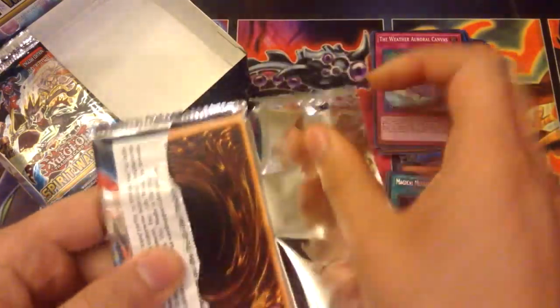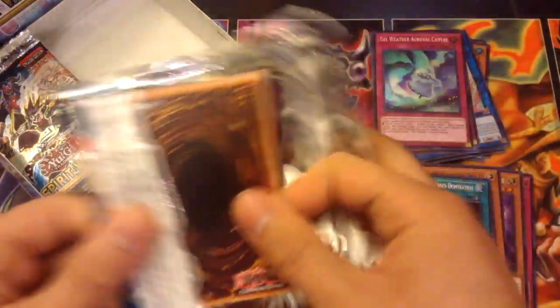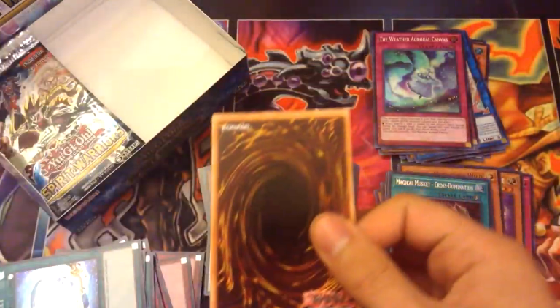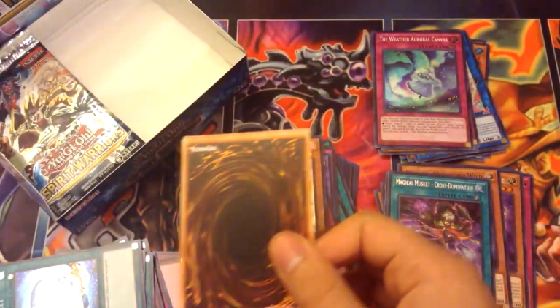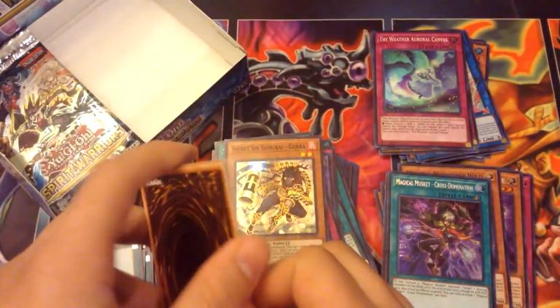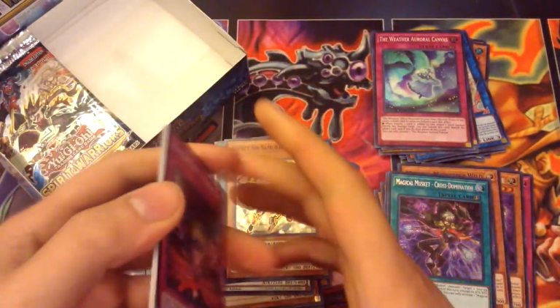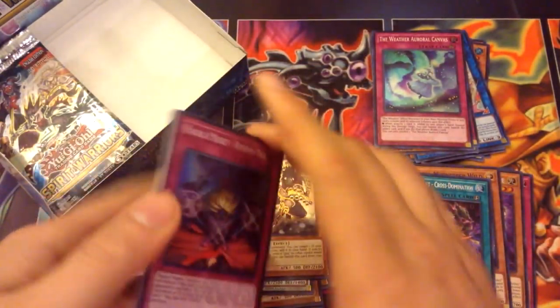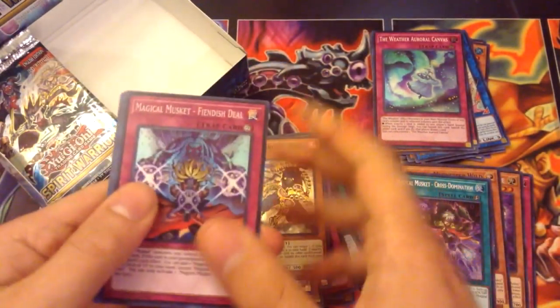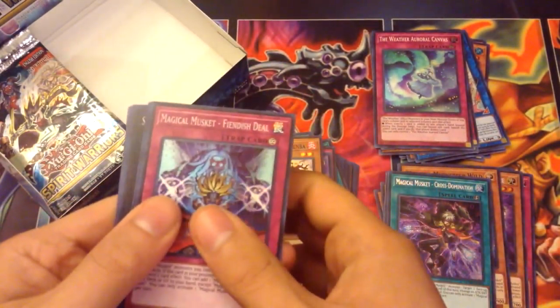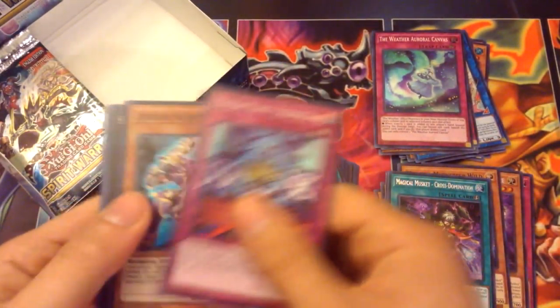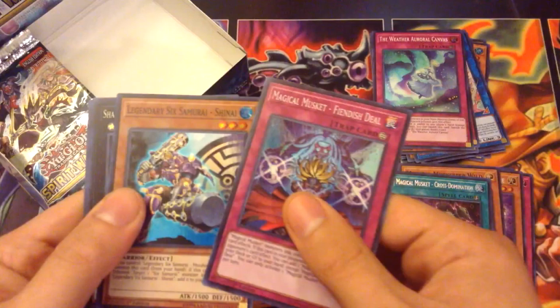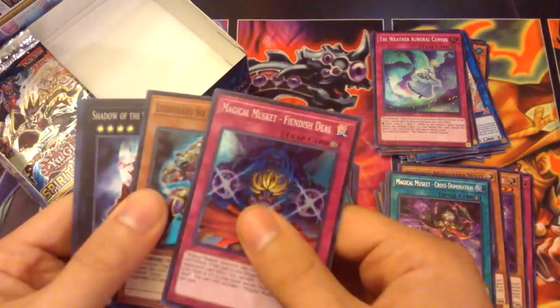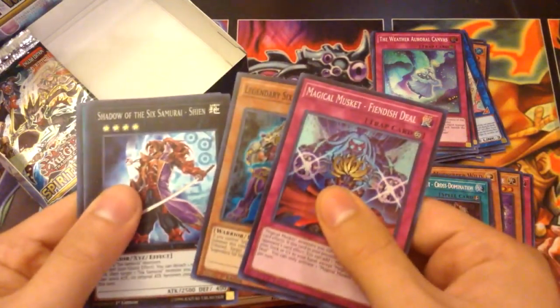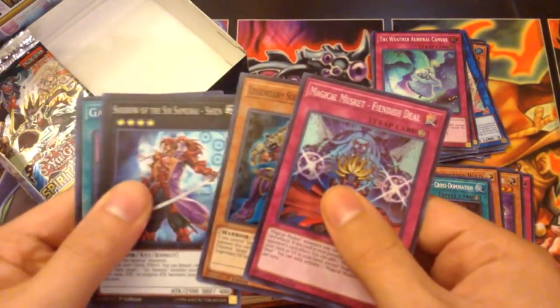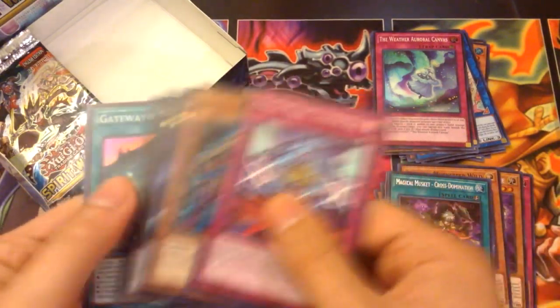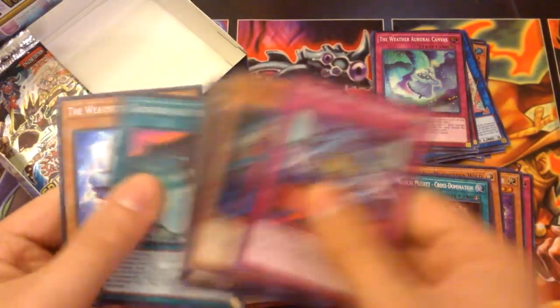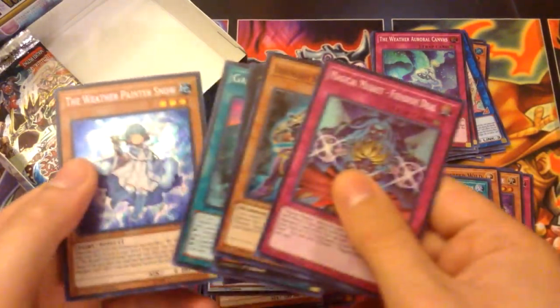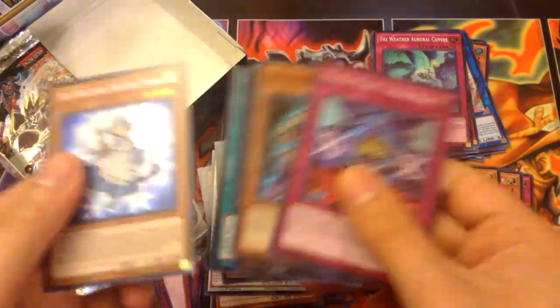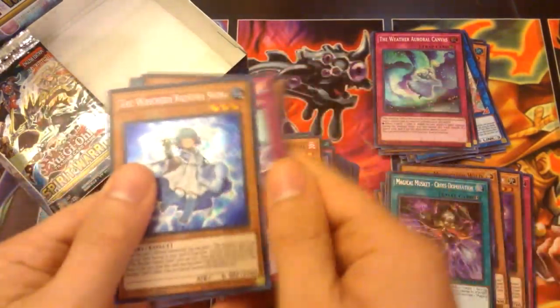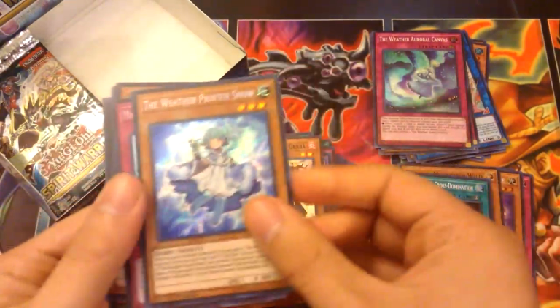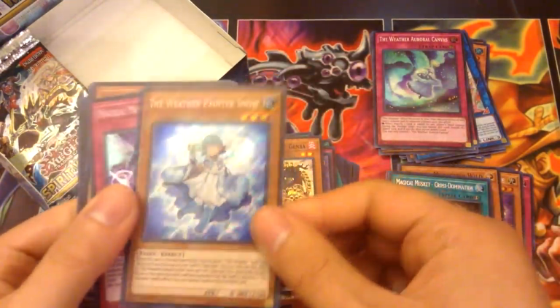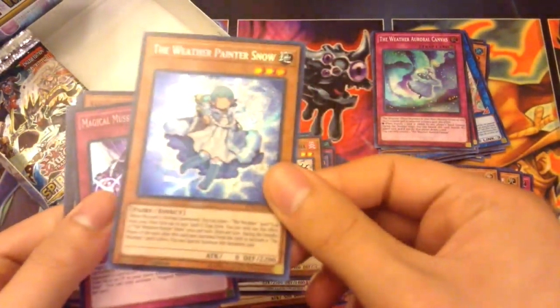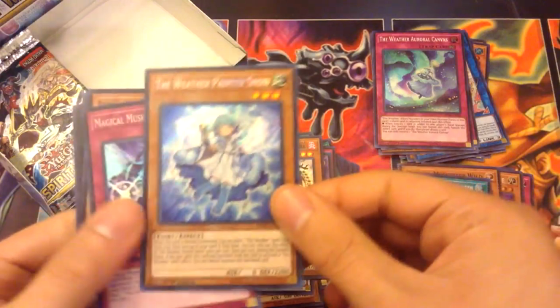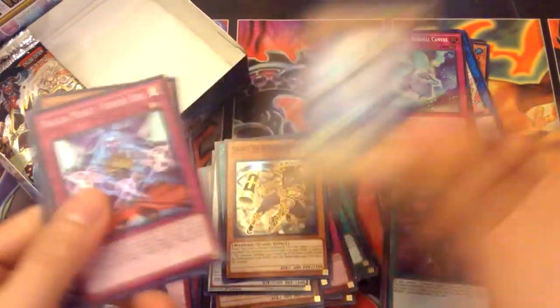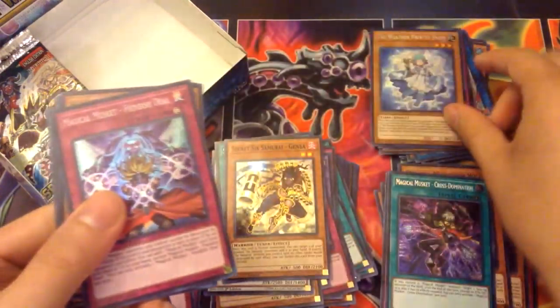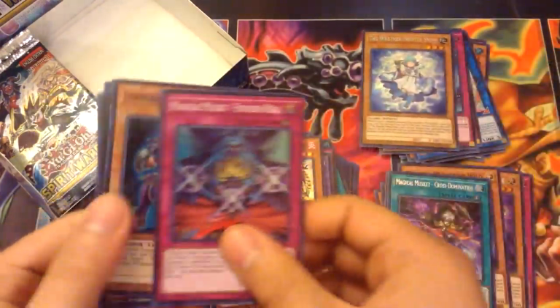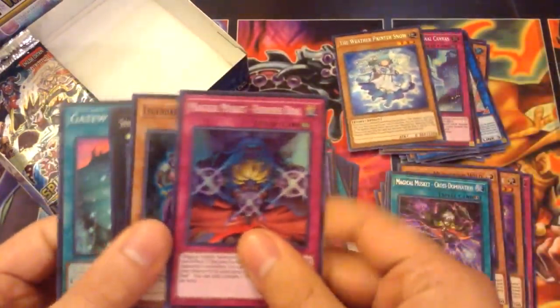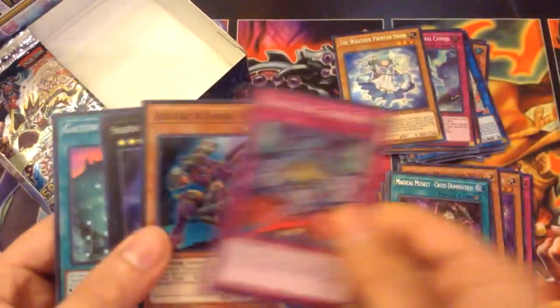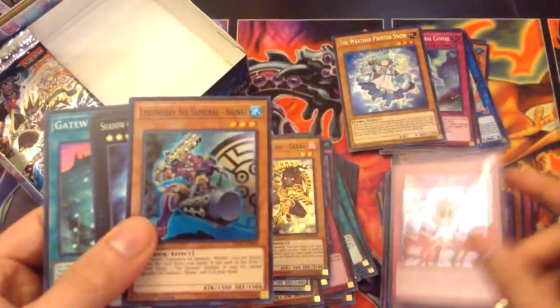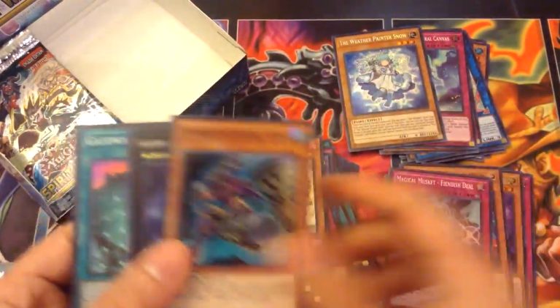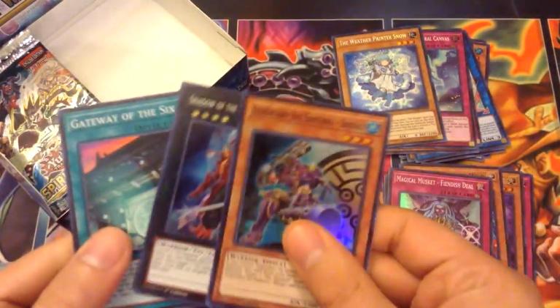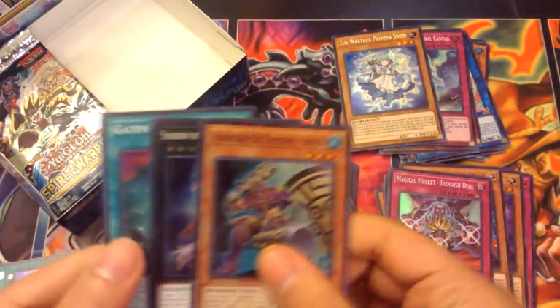One more Fuma, and then the rest can be just other archetypes. Fiend of Steel, Shien, Shien Gateway, Snow — I never got Snow as a Weather Painter, cool. She was needed for the deck as well.